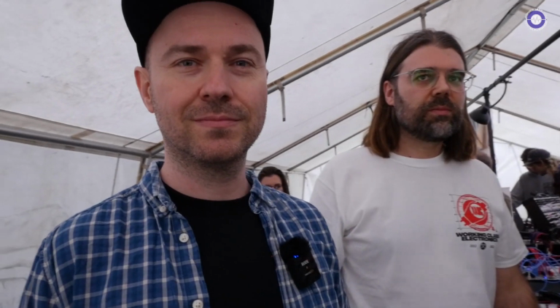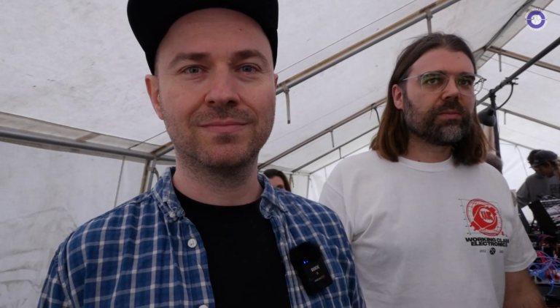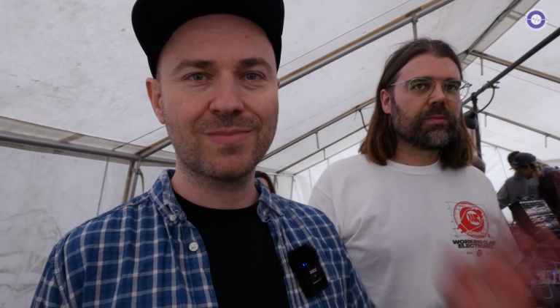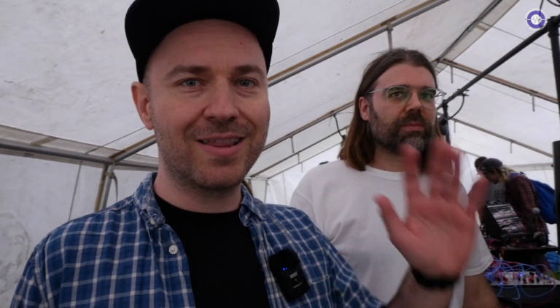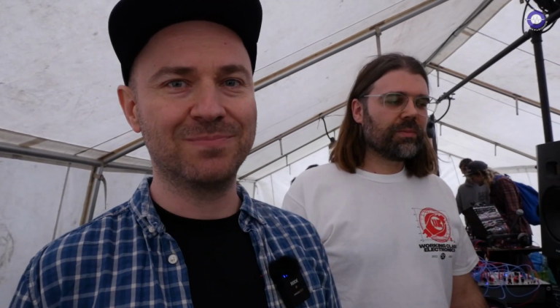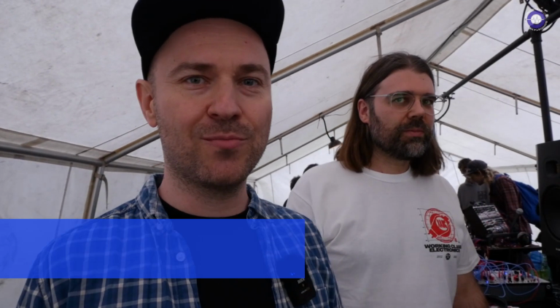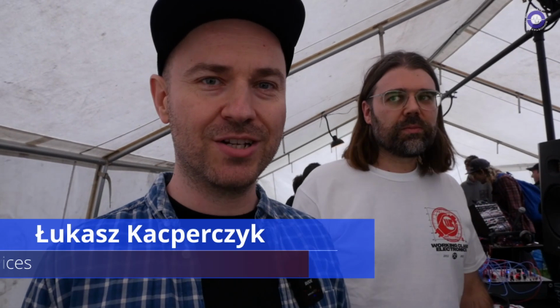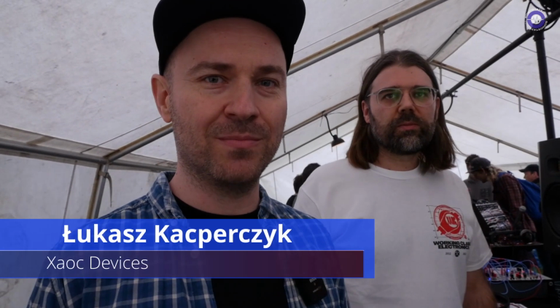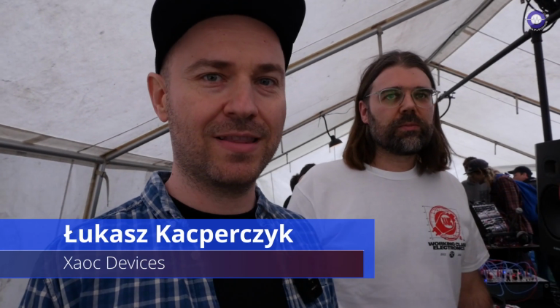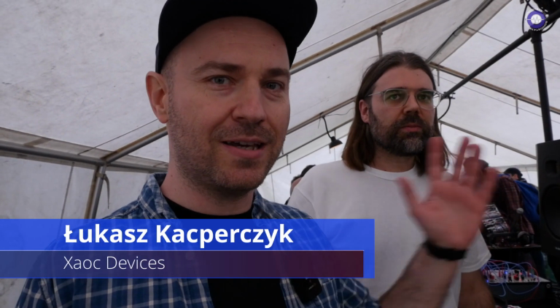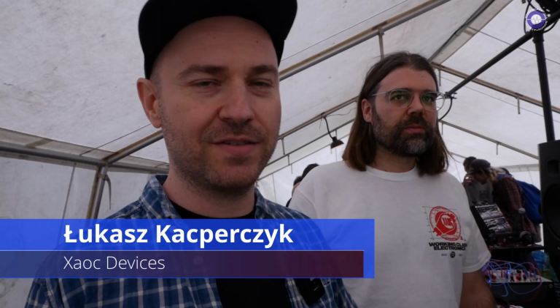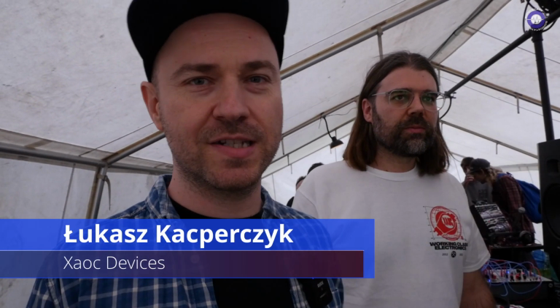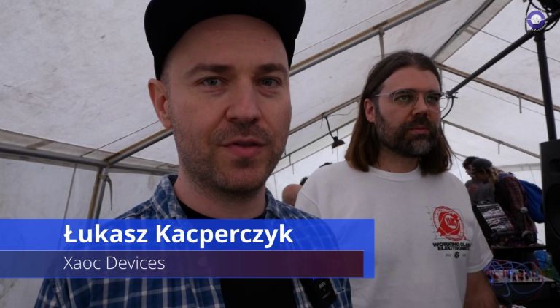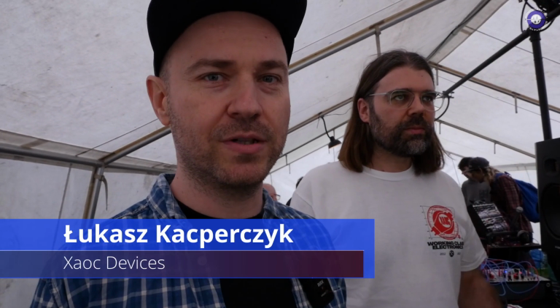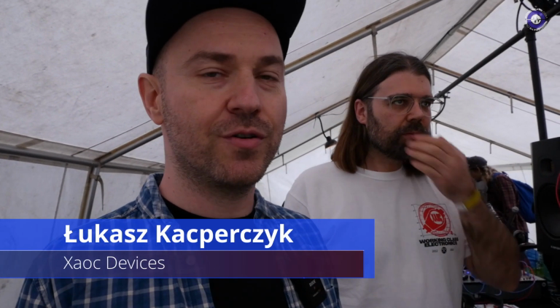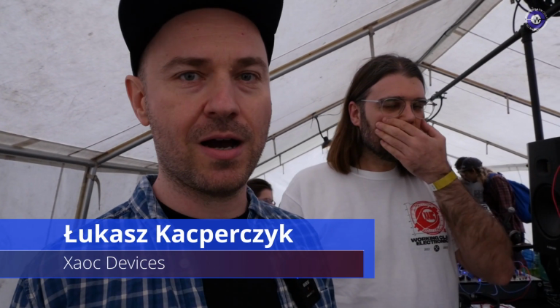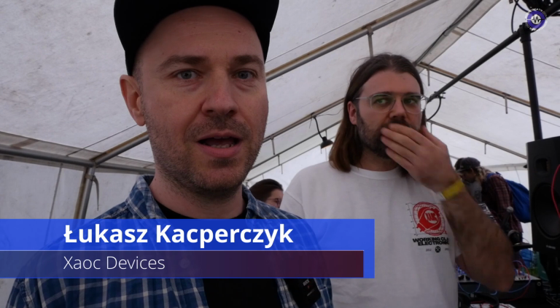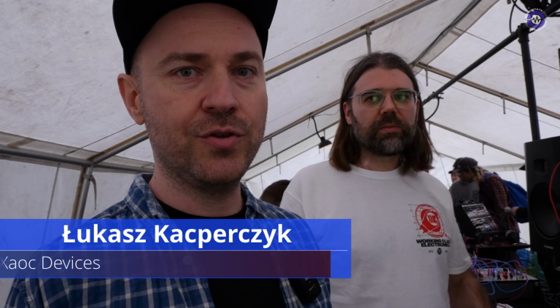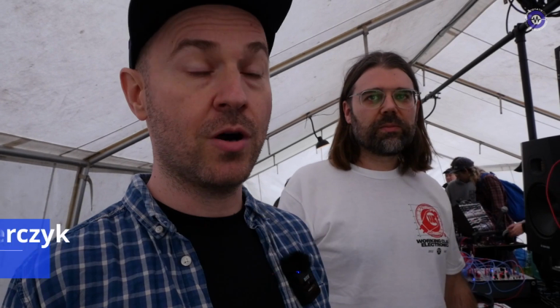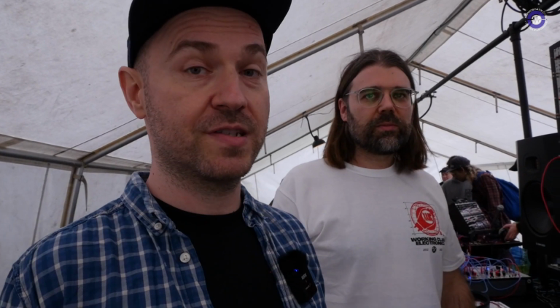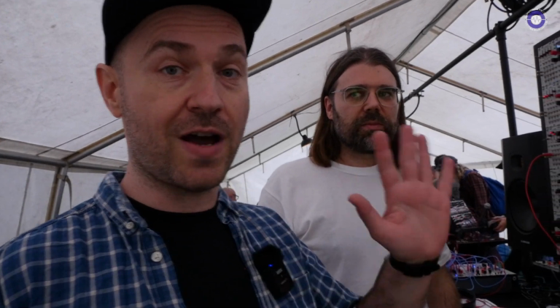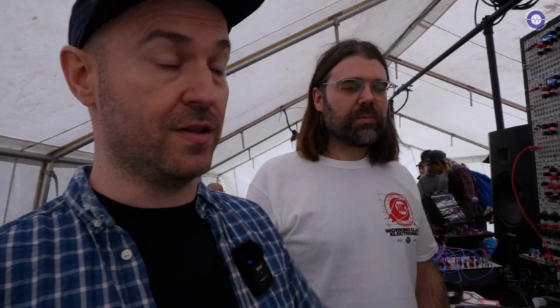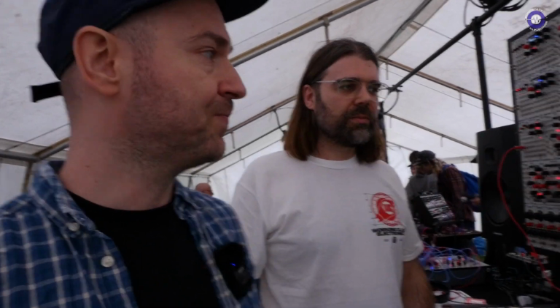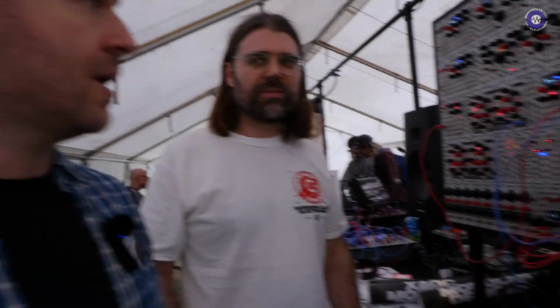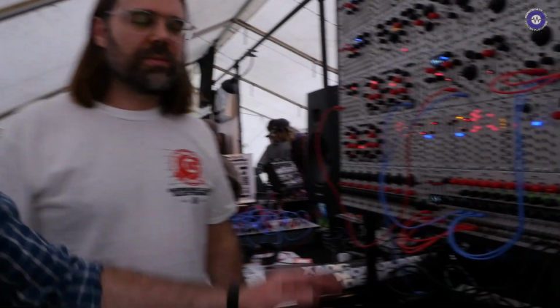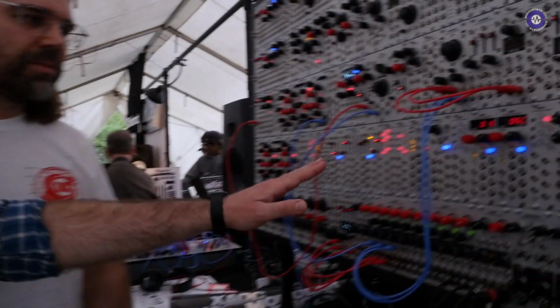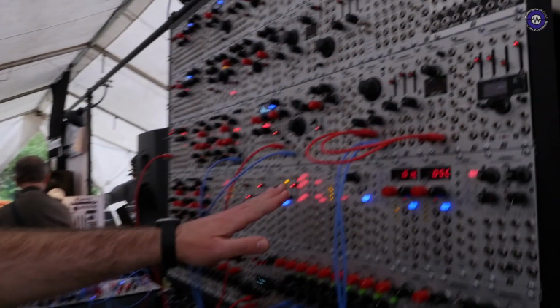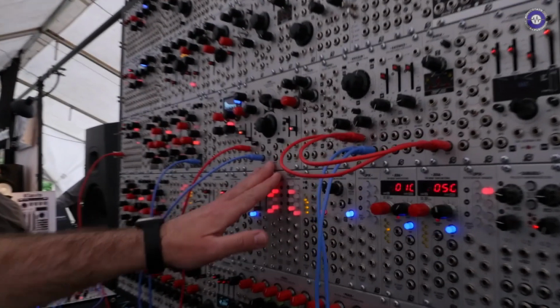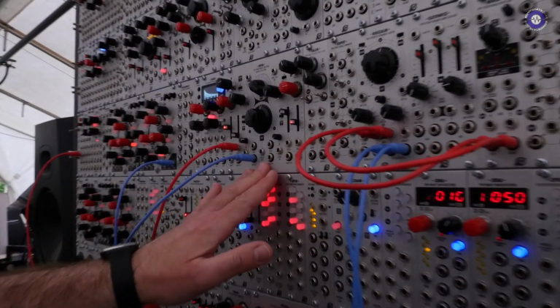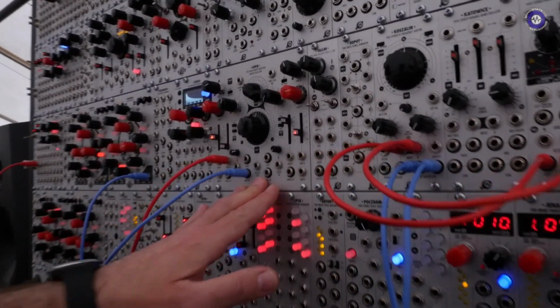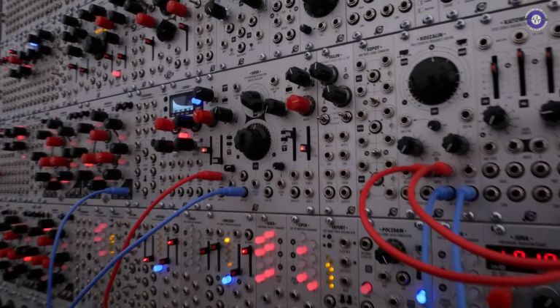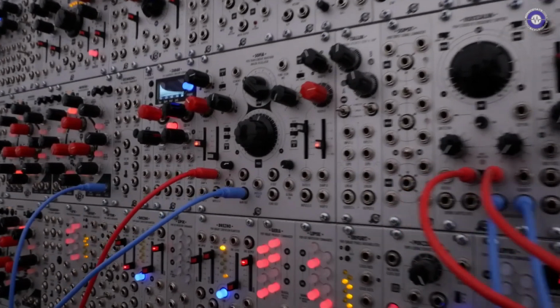Hi Lukasz. Hi there, I'm Lukasz. I'm at the KJ Devices booth. I will show you our new modules, the five of them. The first one, the largest one, is SOFIA.